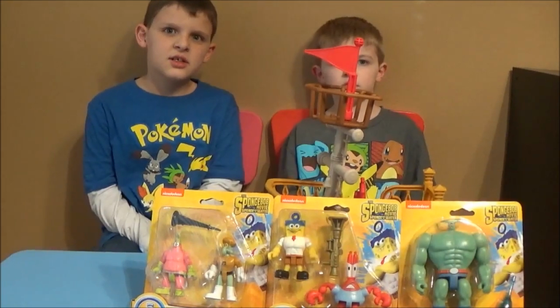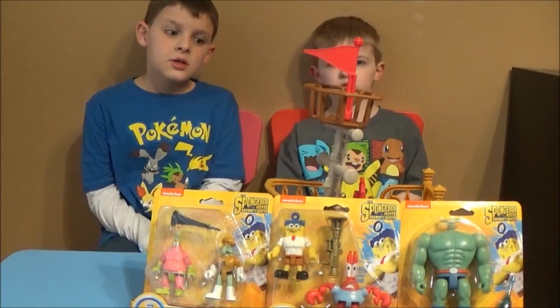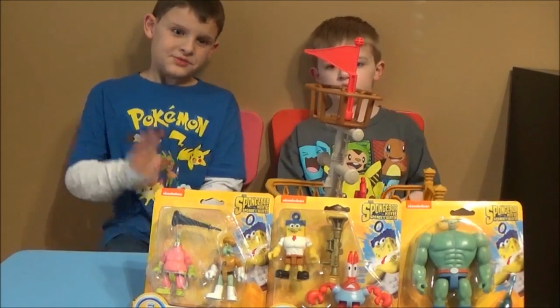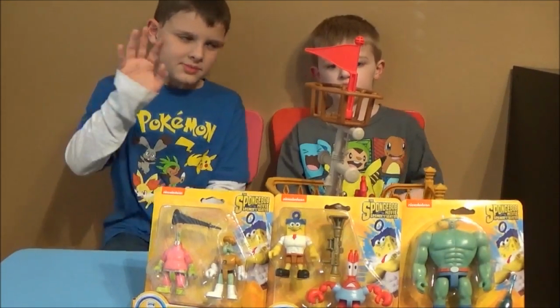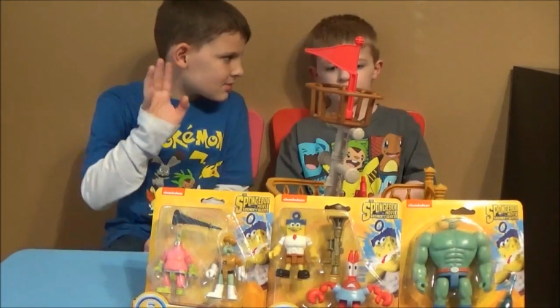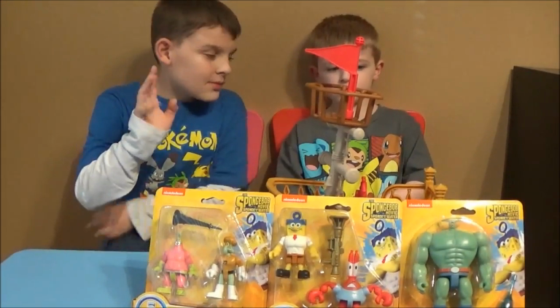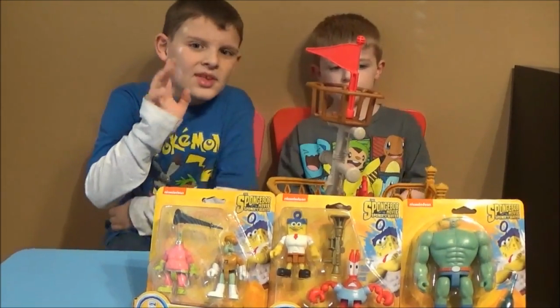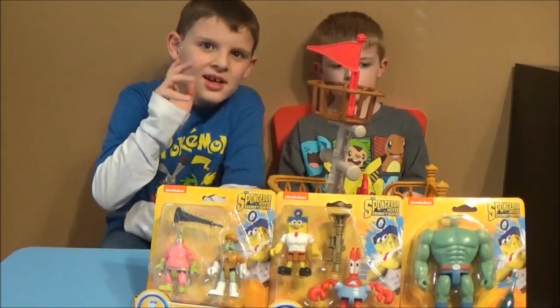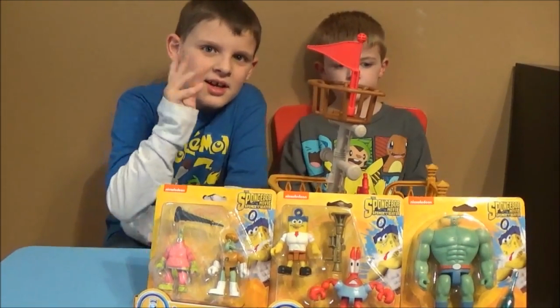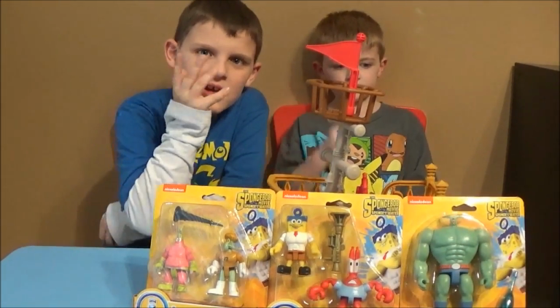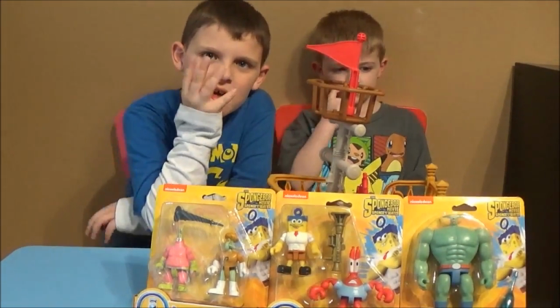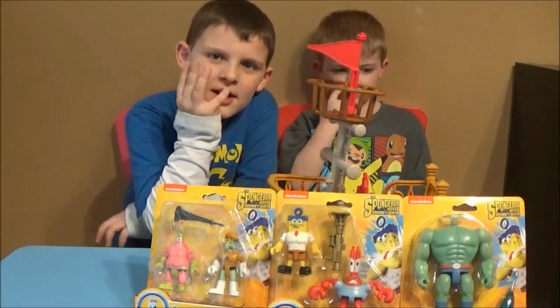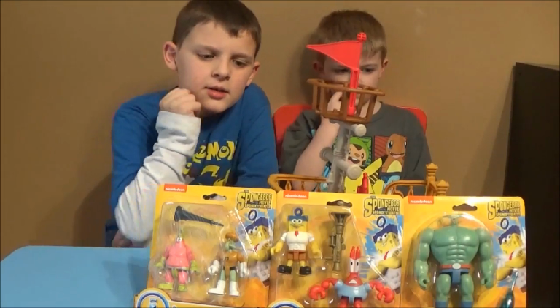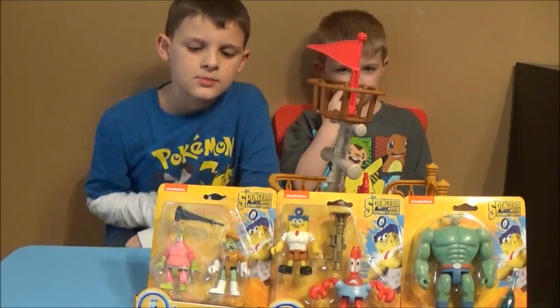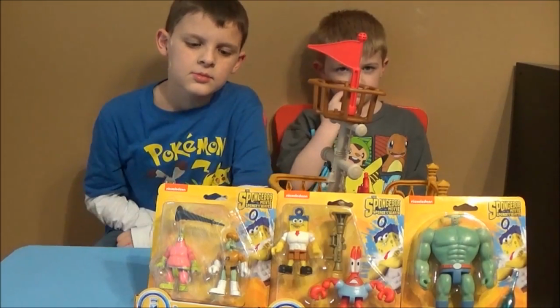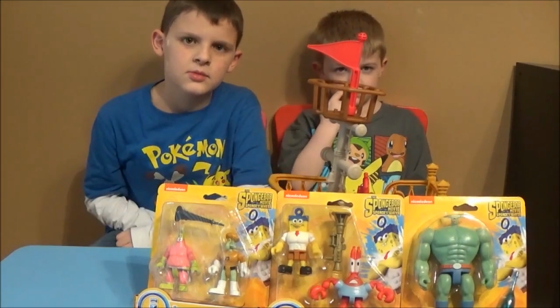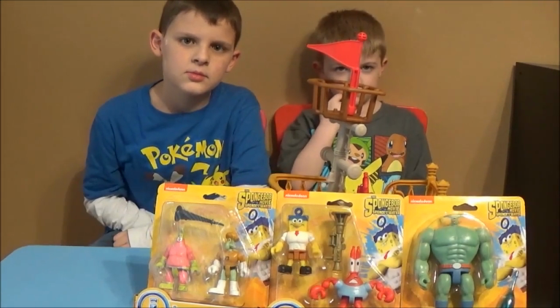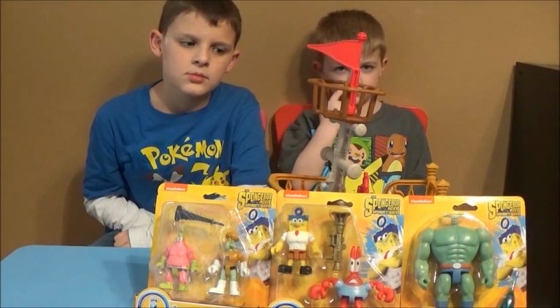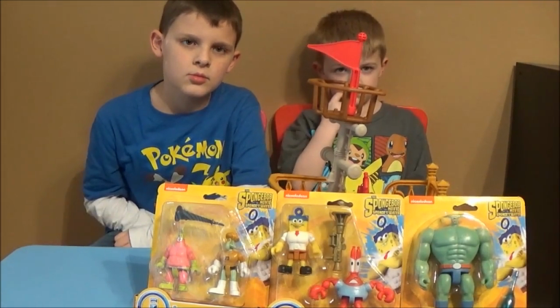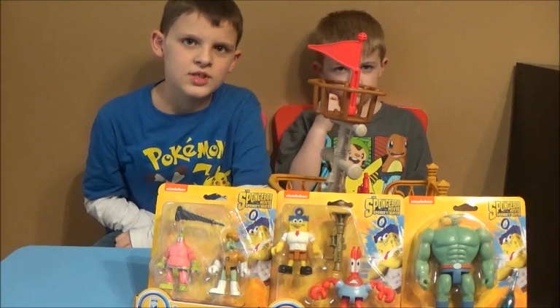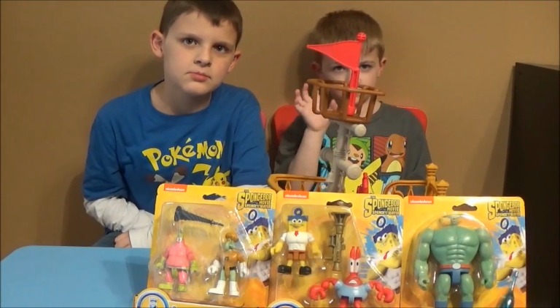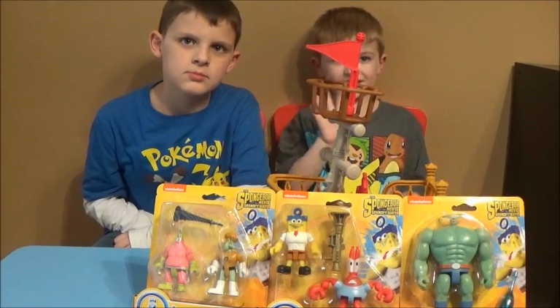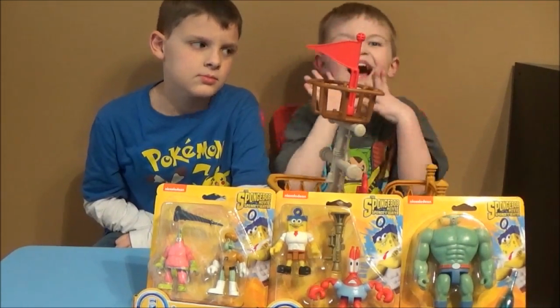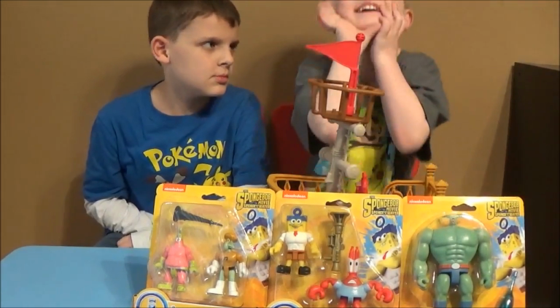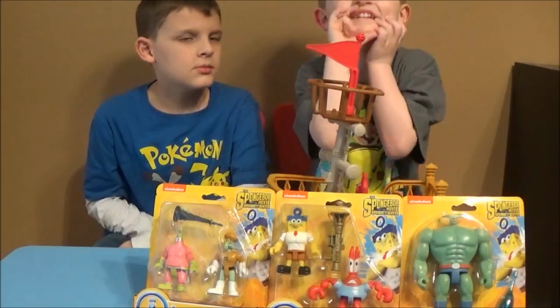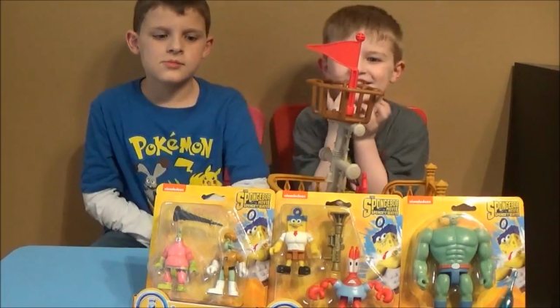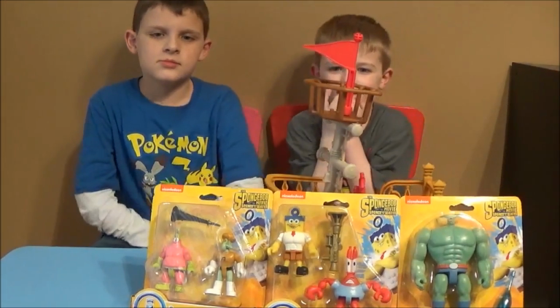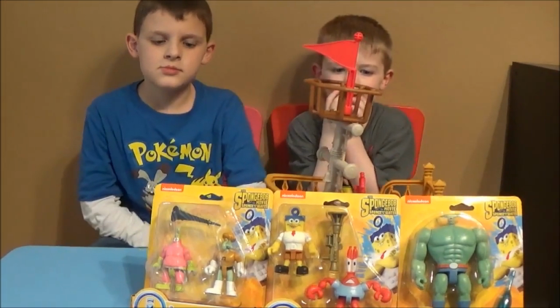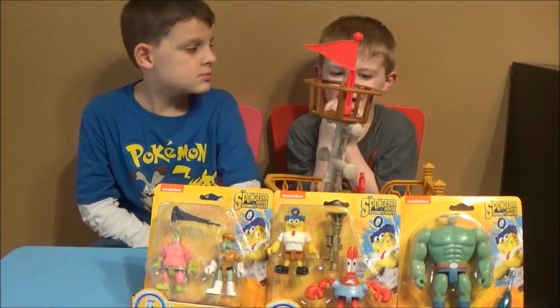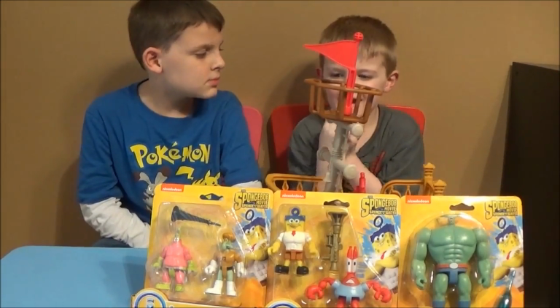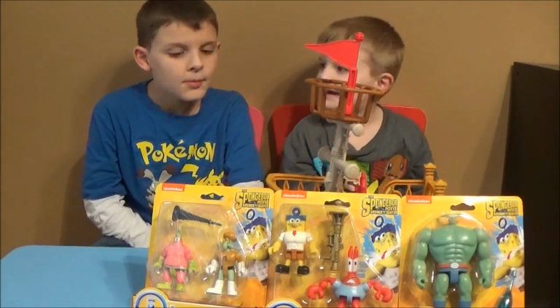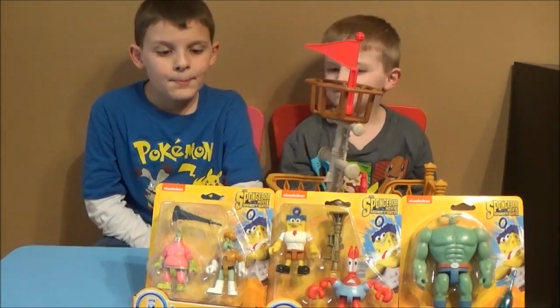What's going on, all you Imaginex toy fans? Thanks for checking out Brian's Toy Haven. I got the toy hunters here, Dylan and Tristan. Can you guys say hi? What's up! Hi! Hi!